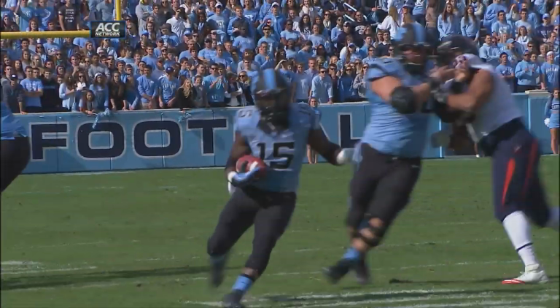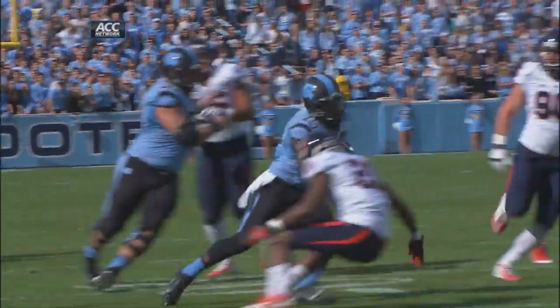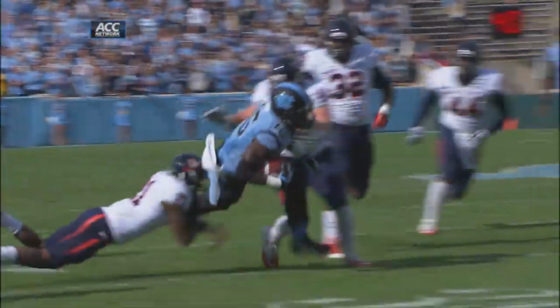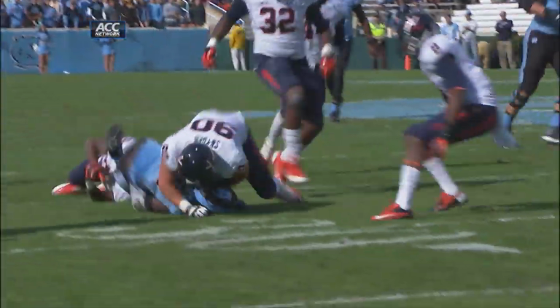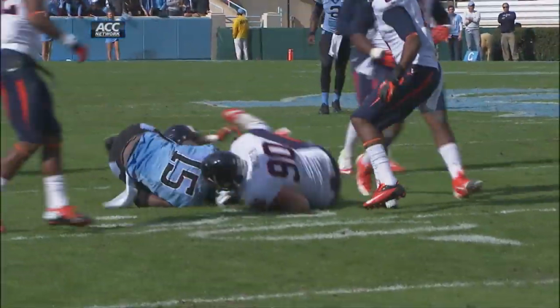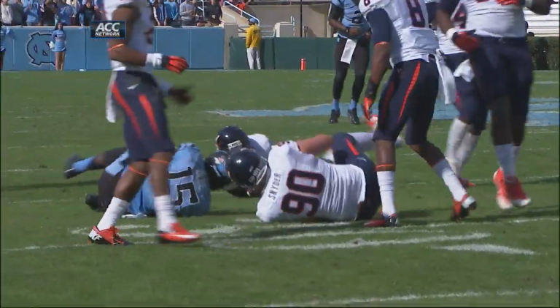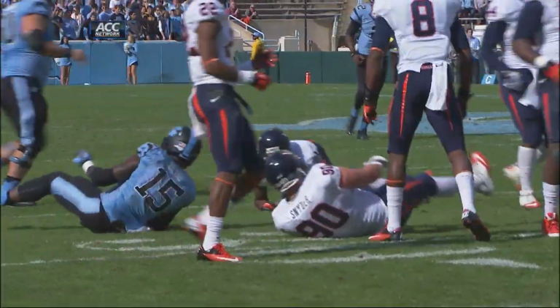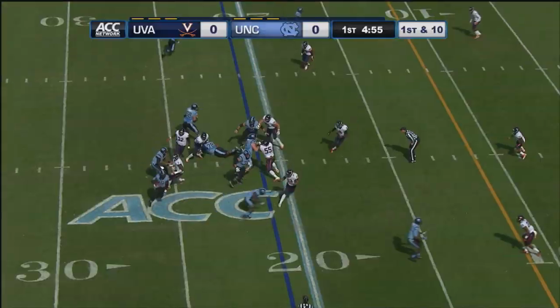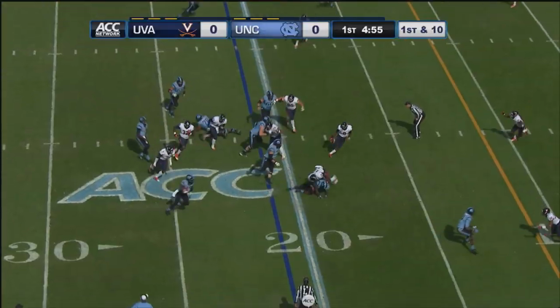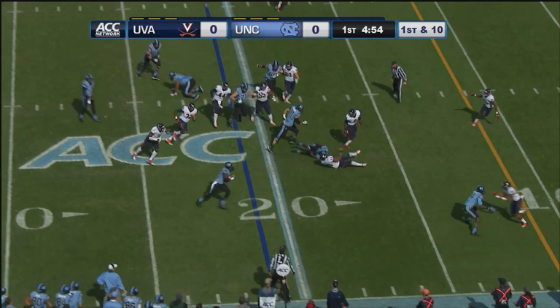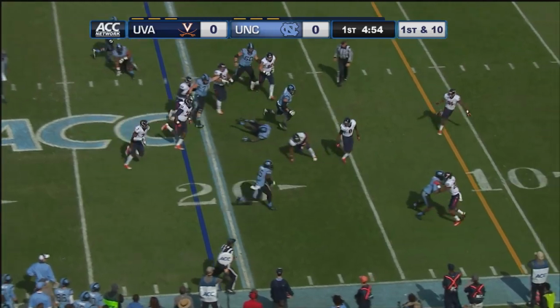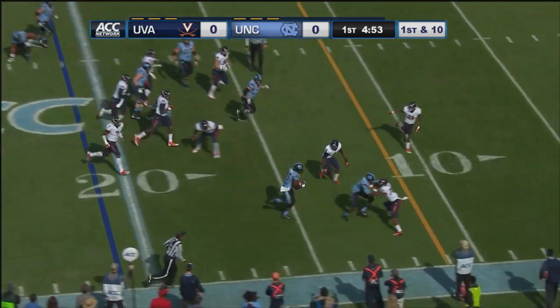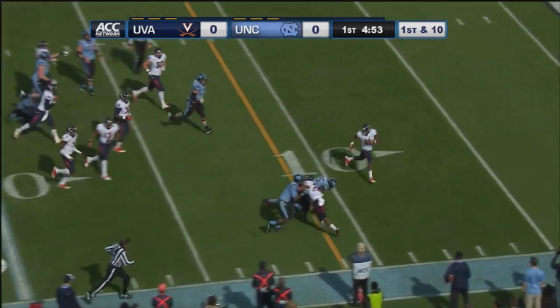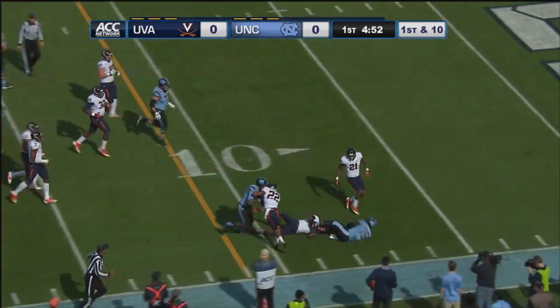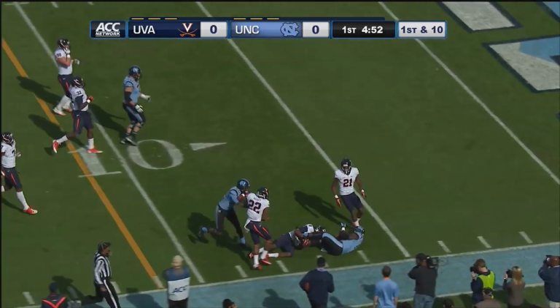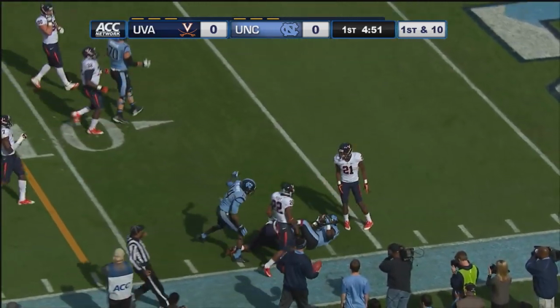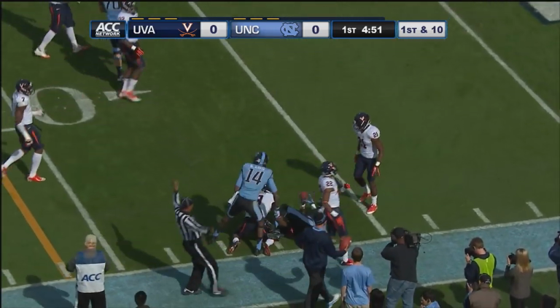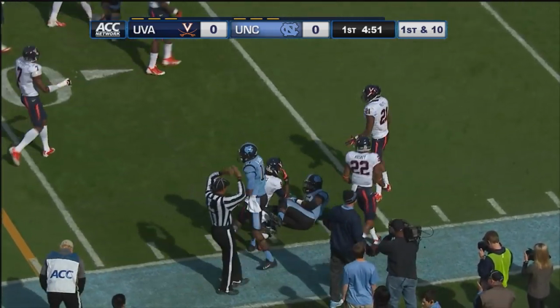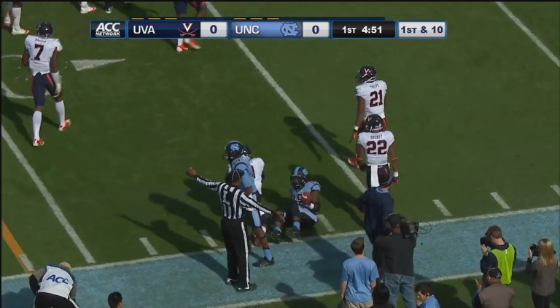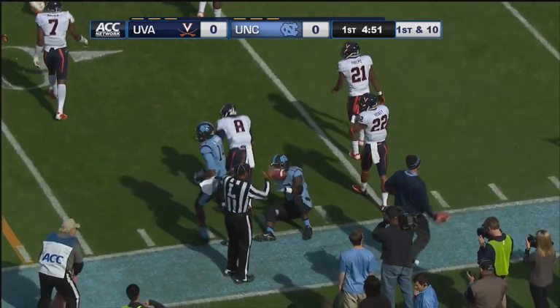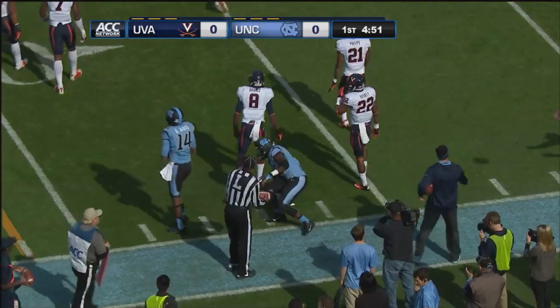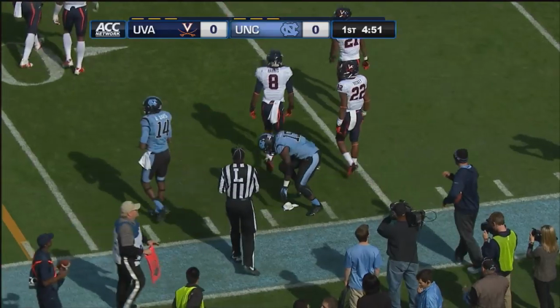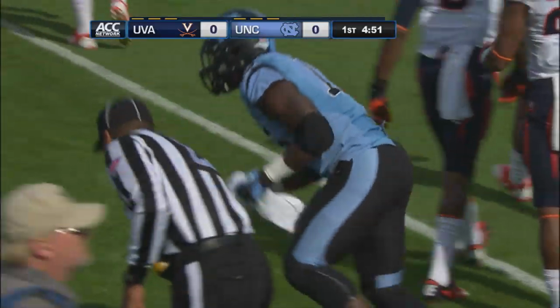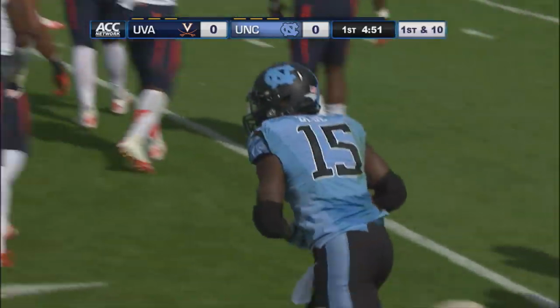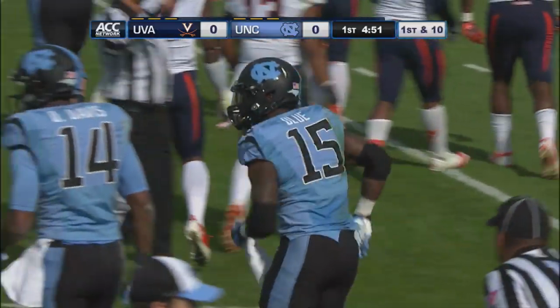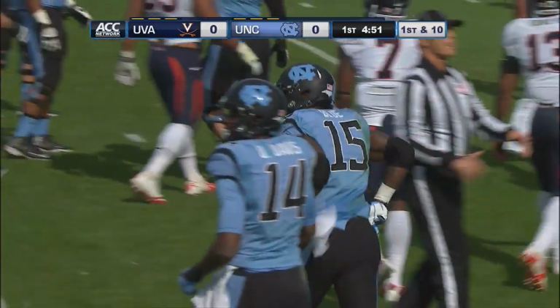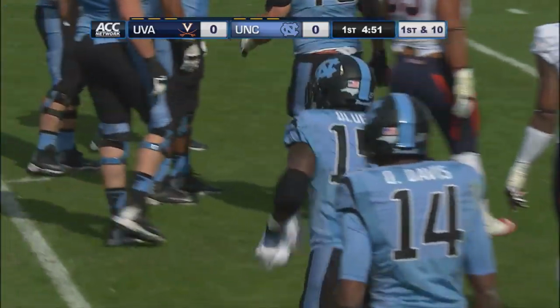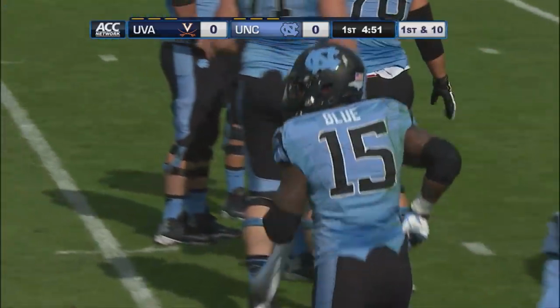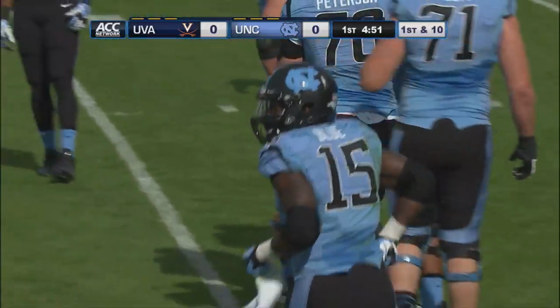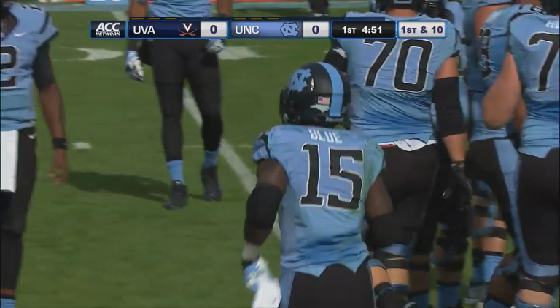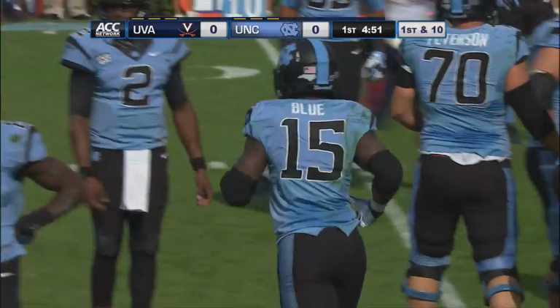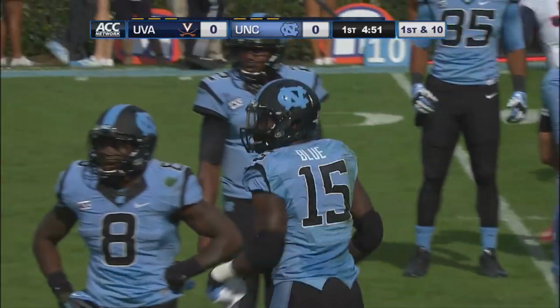A.J. Blue picking his spots with his running attack. The read option play — hand off to Blue, a lot of room near side. 15, 10, and near the five. A.J. Blue down to the eight before Anthony Harris takes him down, but another successful run for the Tar Heels.